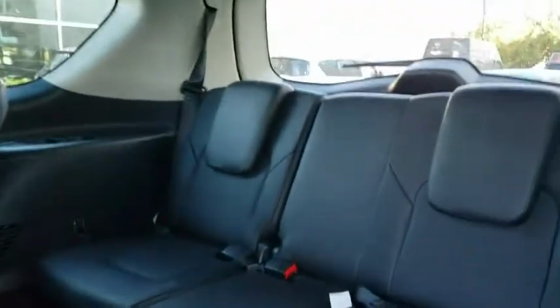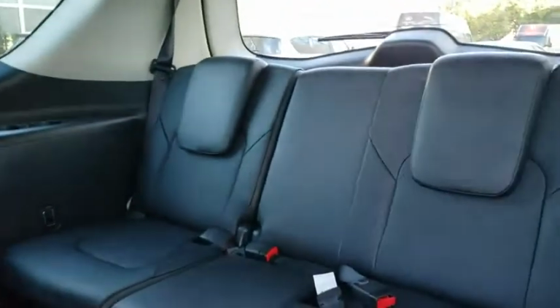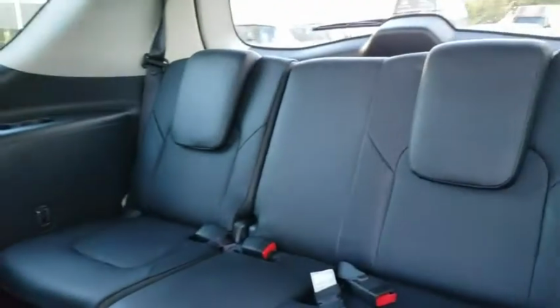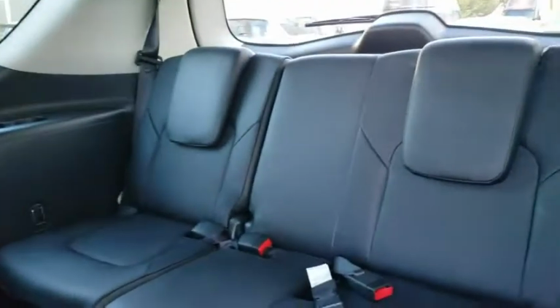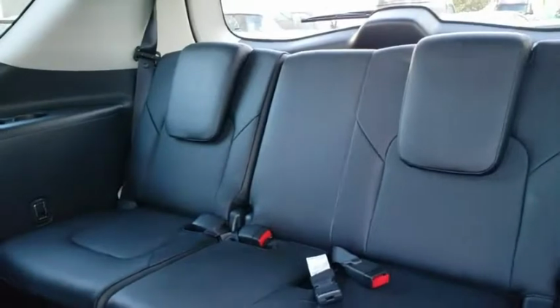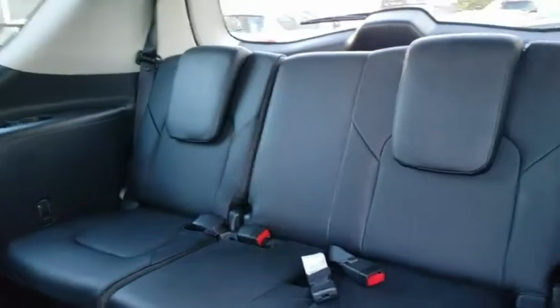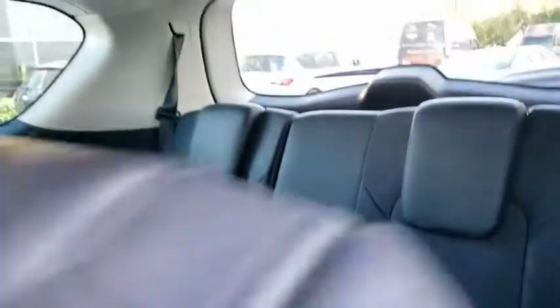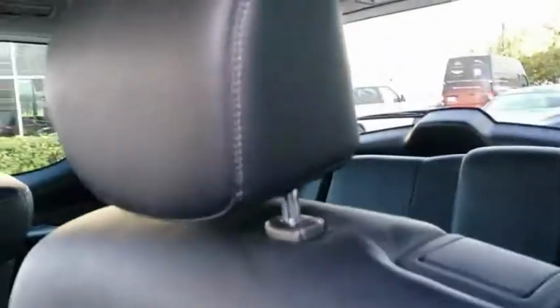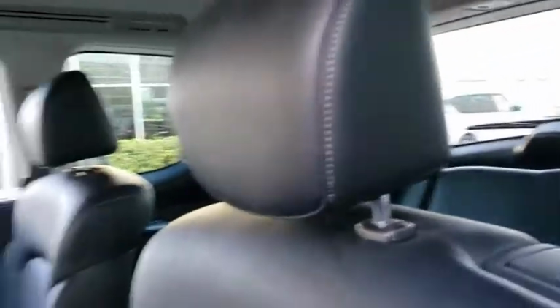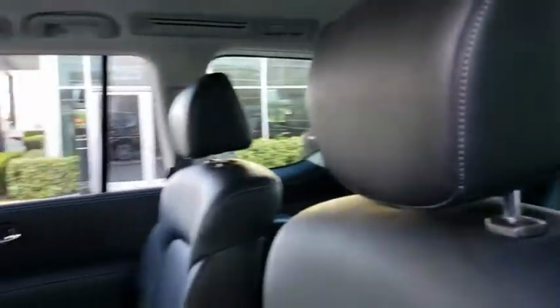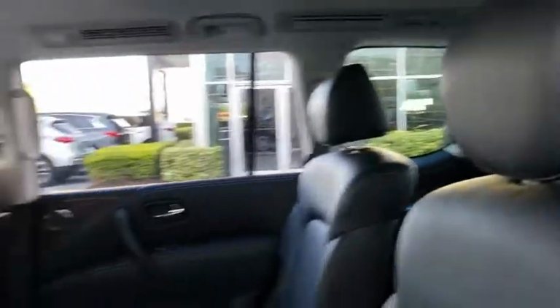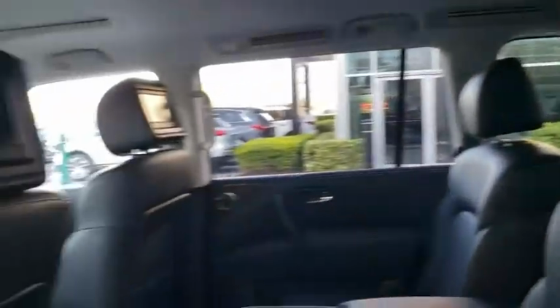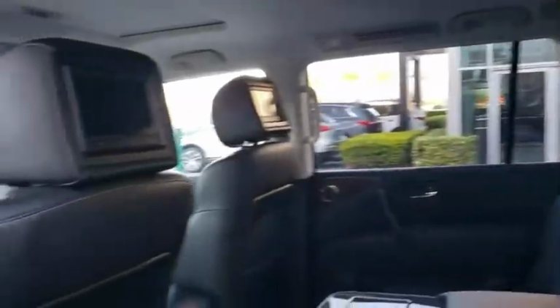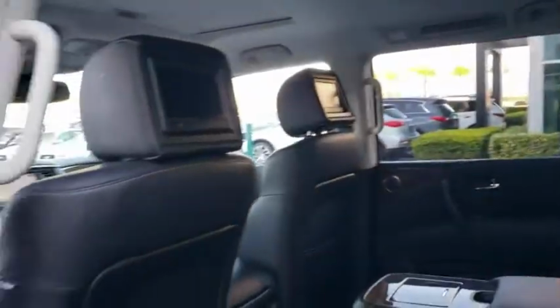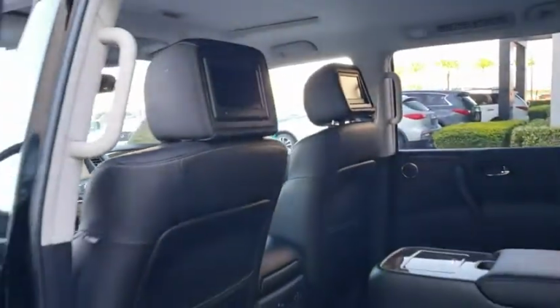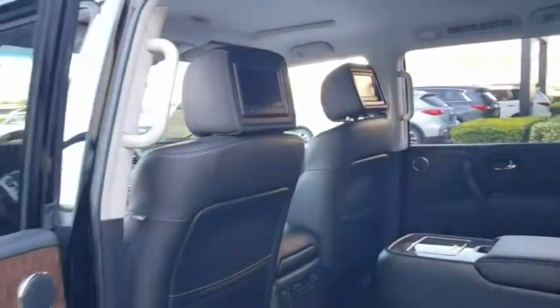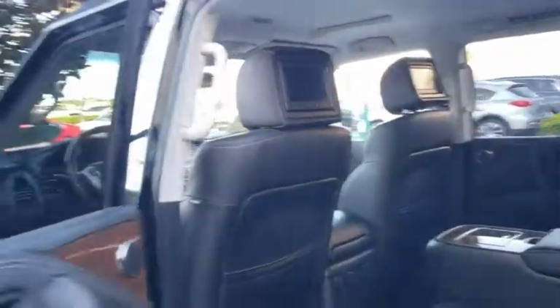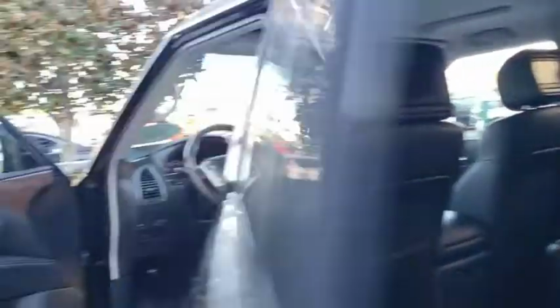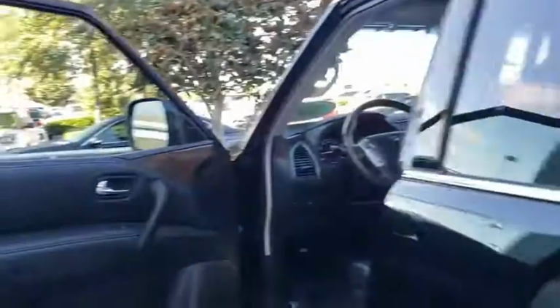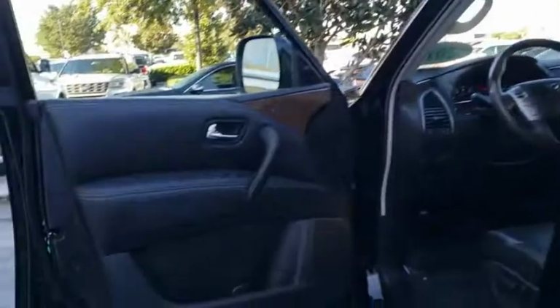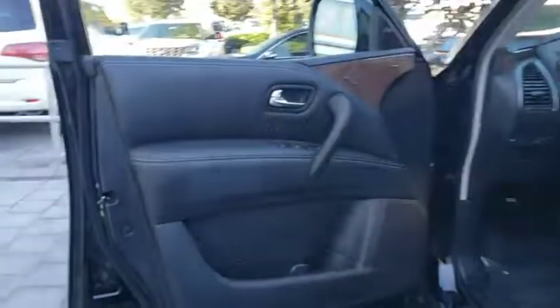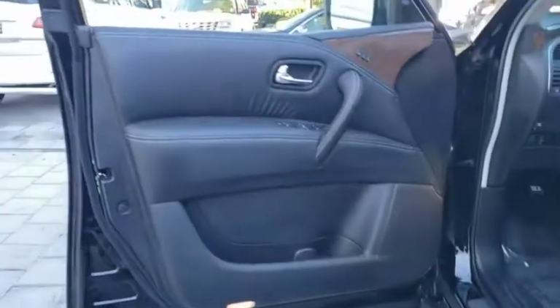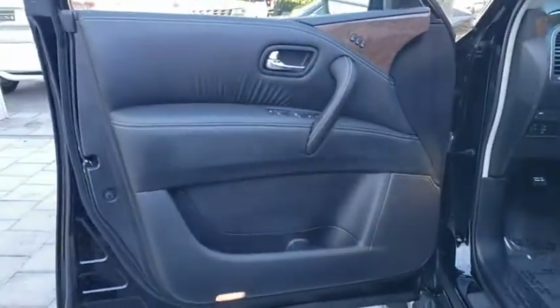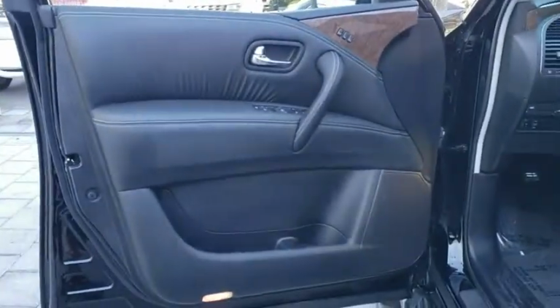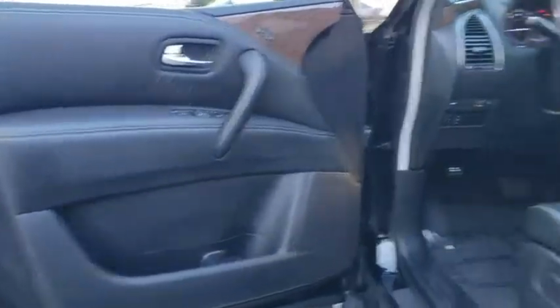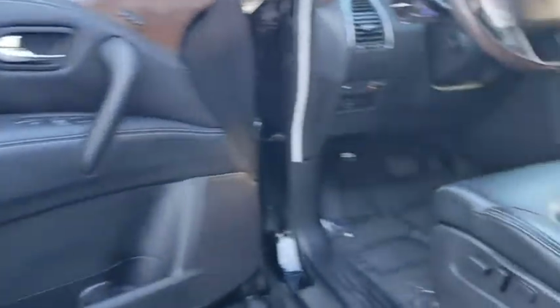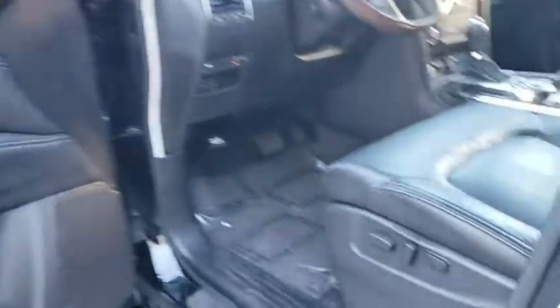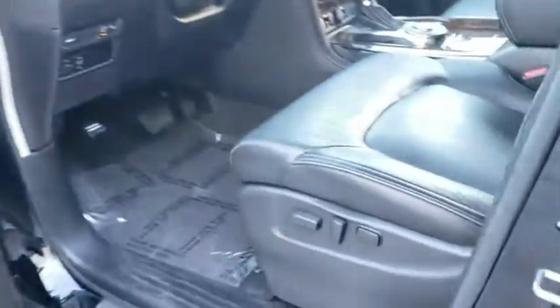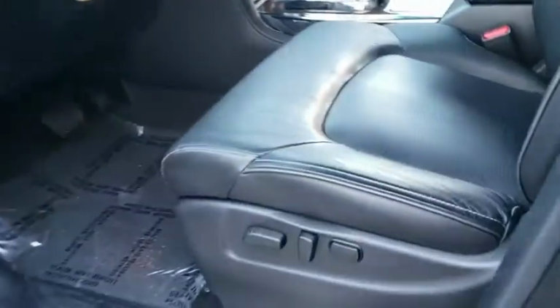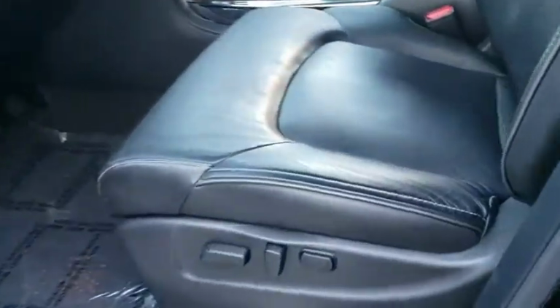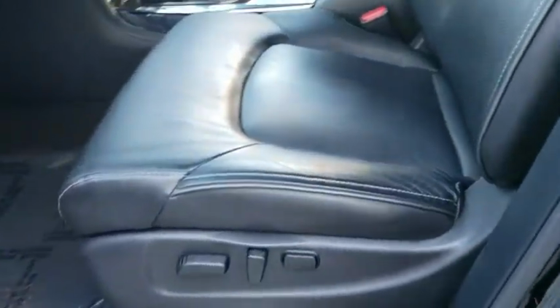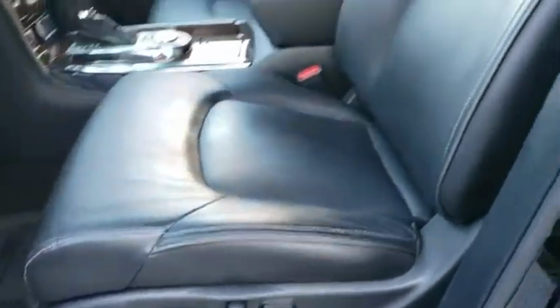Leather-wrapped steering wheel, Bluetooth, adjustable steering wheel, power steering, cruise control, auto-dimming rear-view mirror, keyless start, aluminum wheels. A vehicle like this doesn't come along every day.